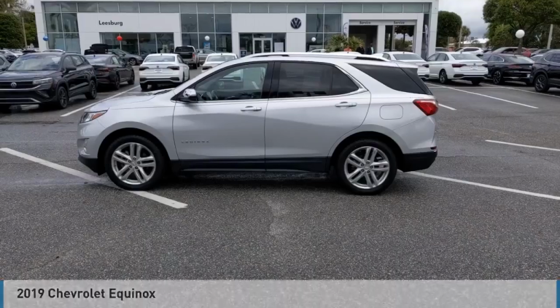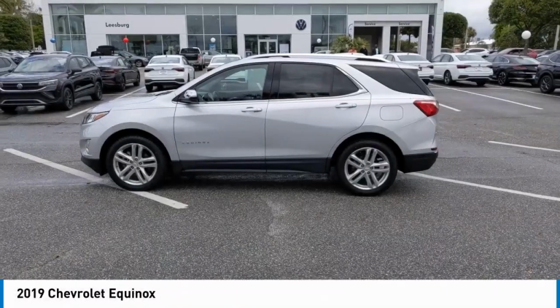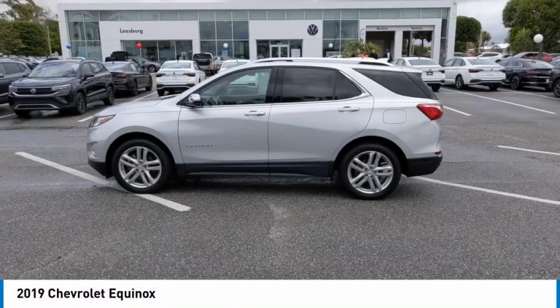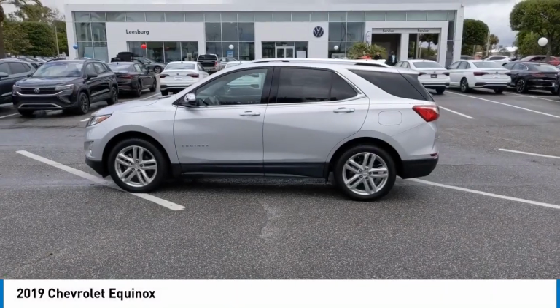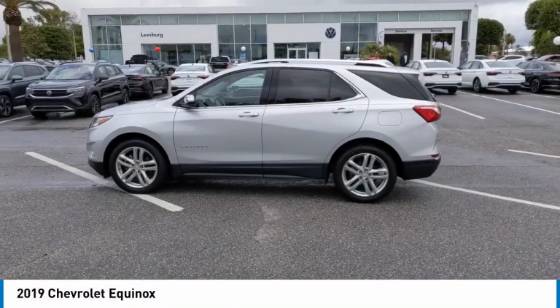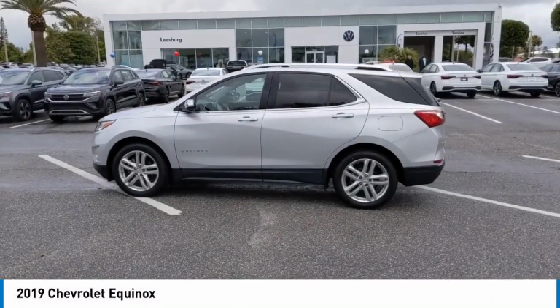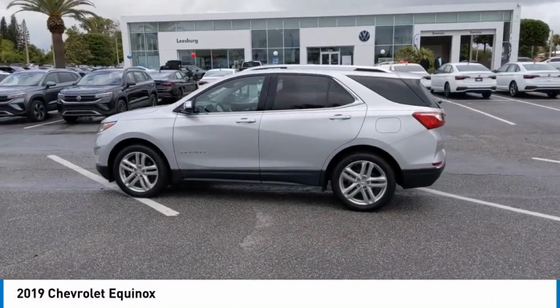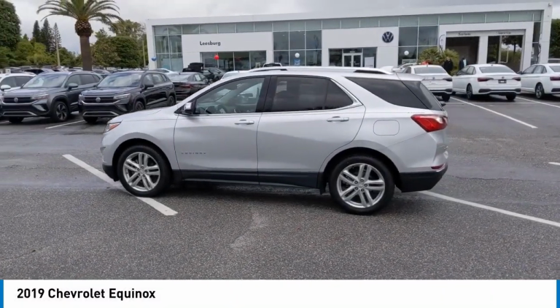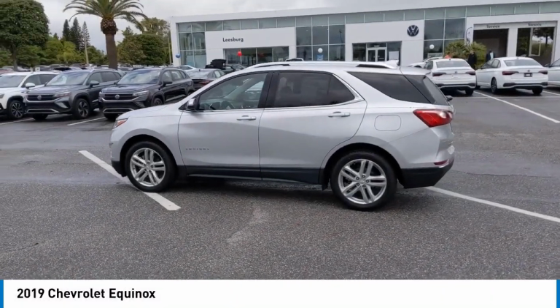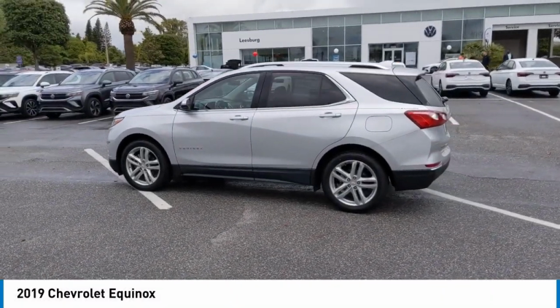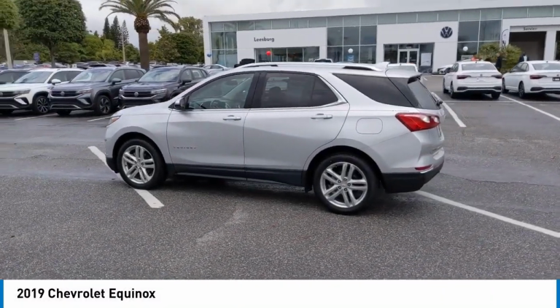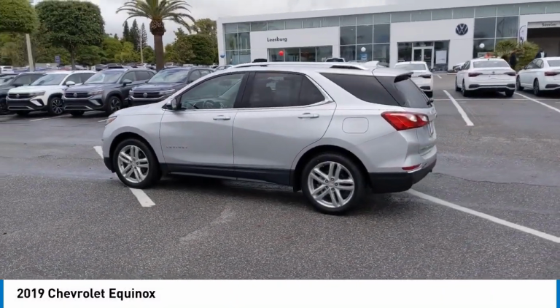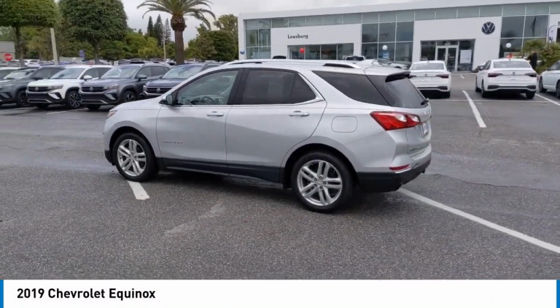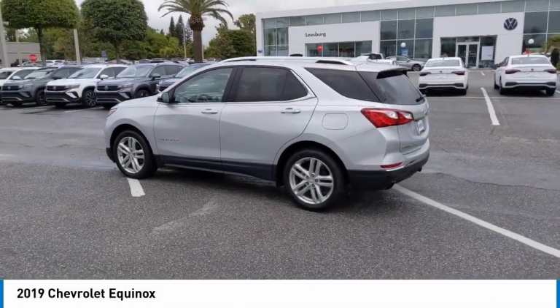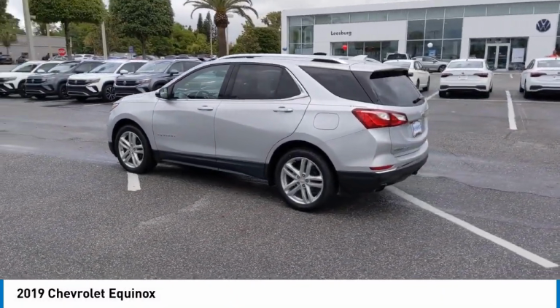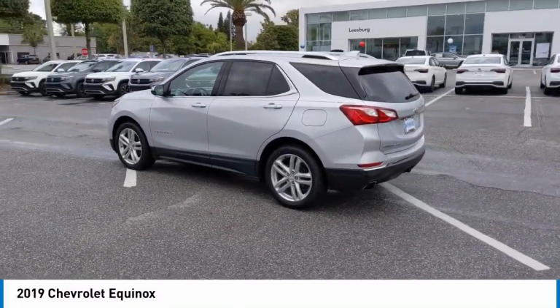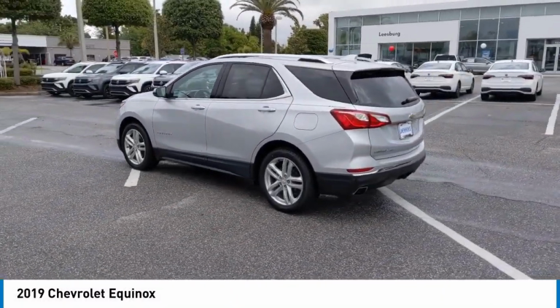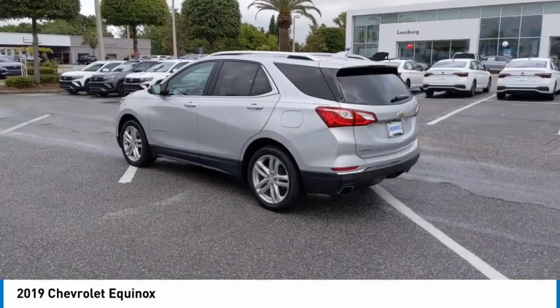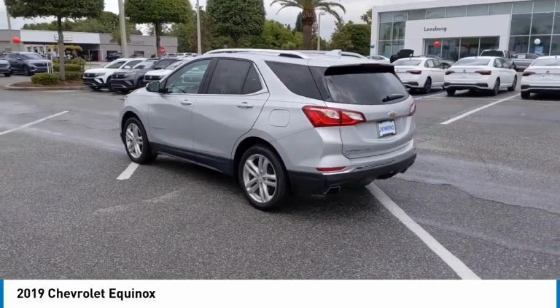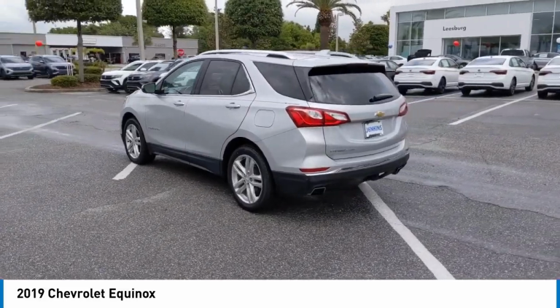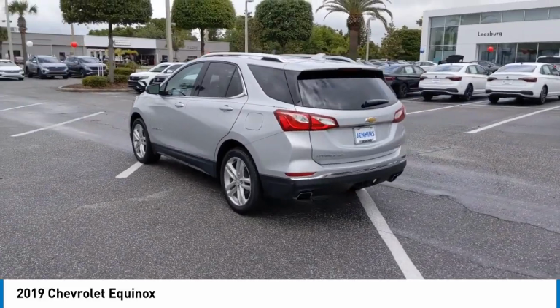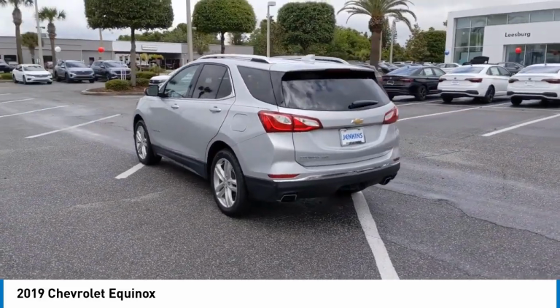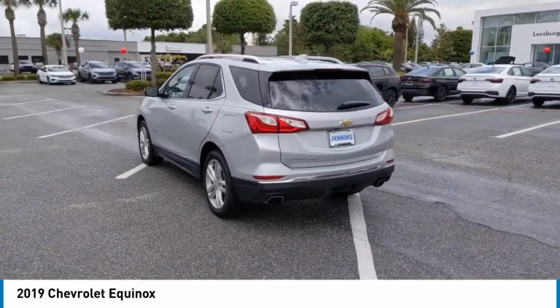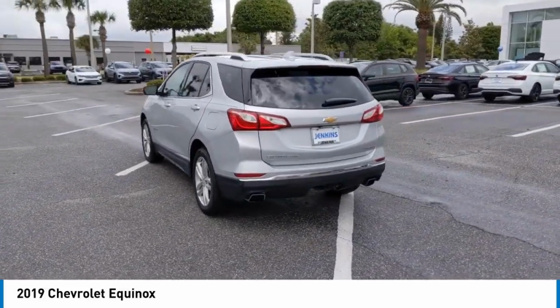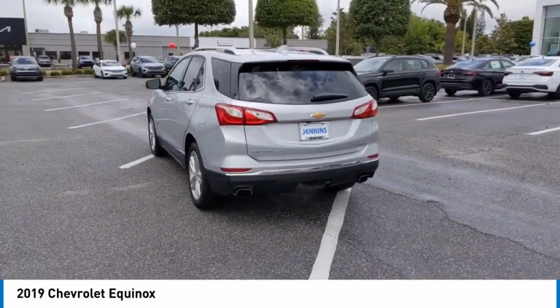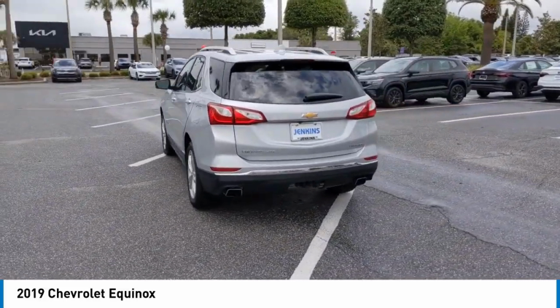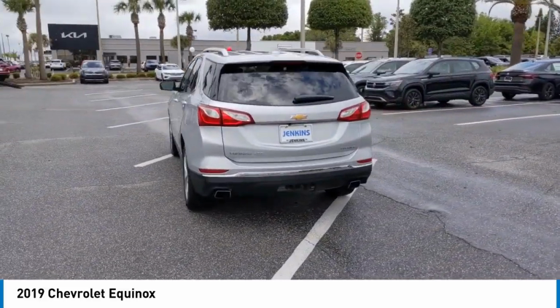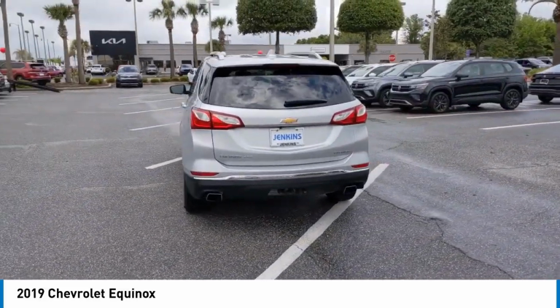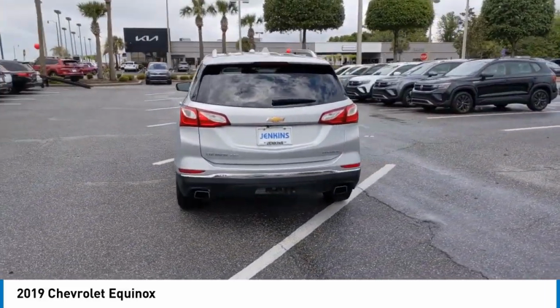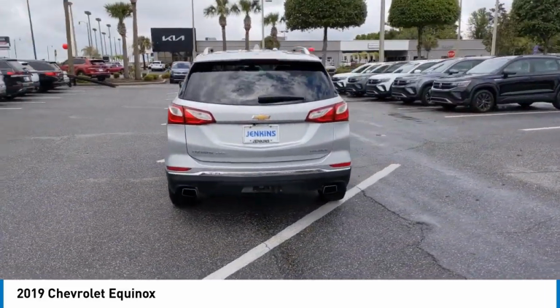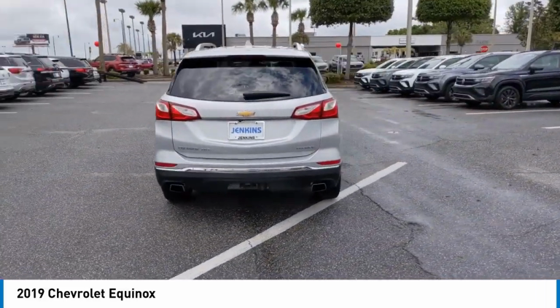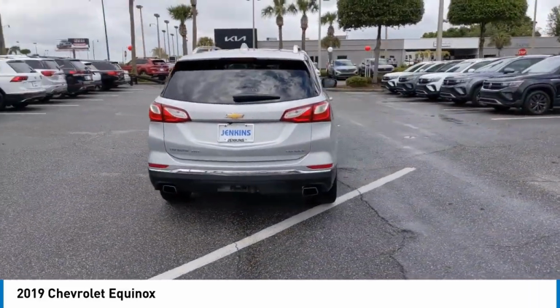Take a ride in the 2019 Equinox. Fuel efficiency, safety, and value equals the Chevy Equinox.